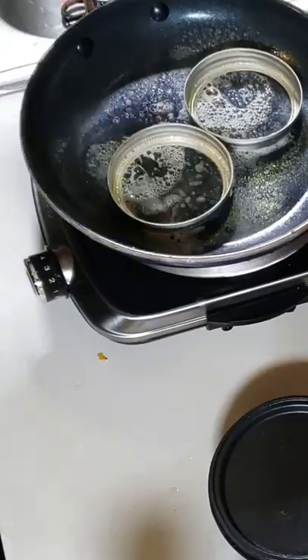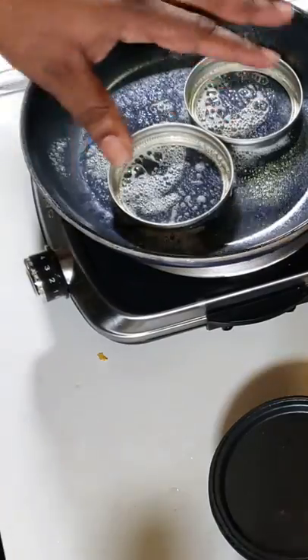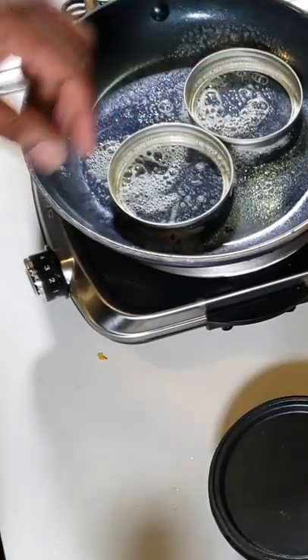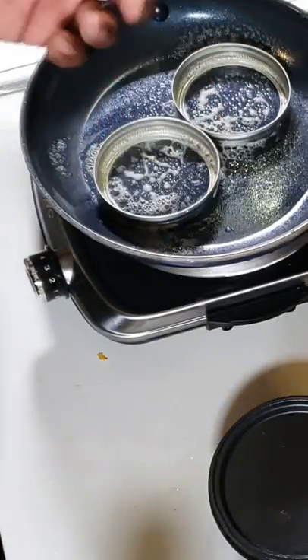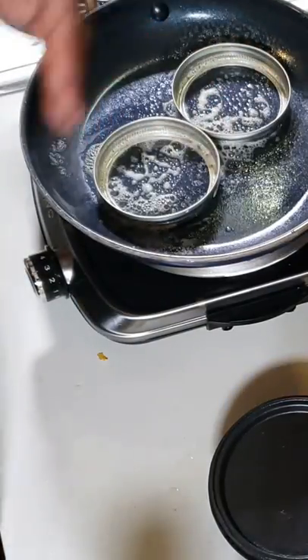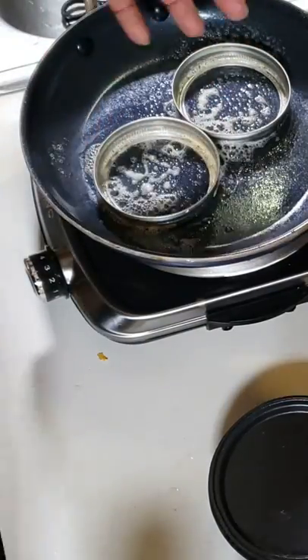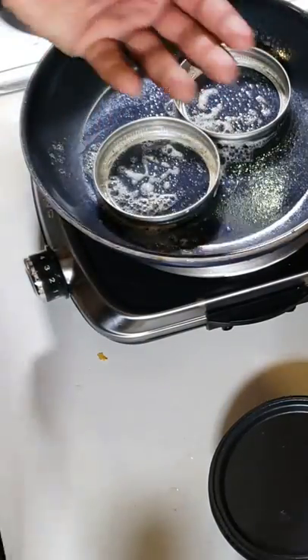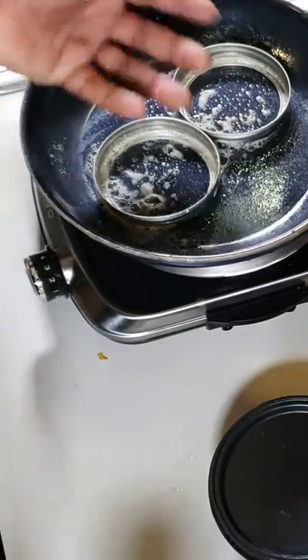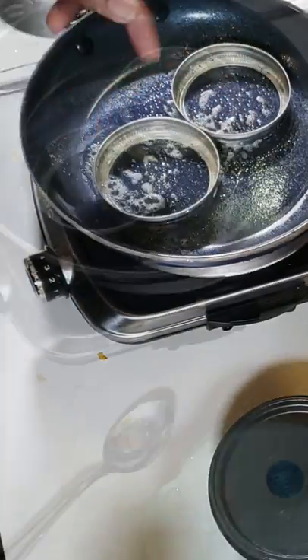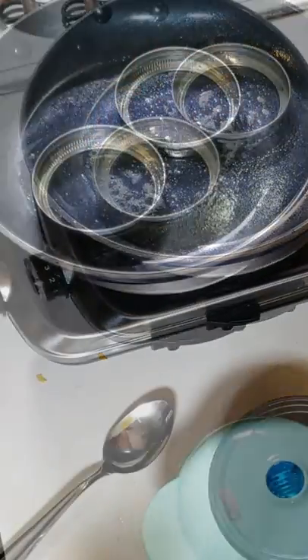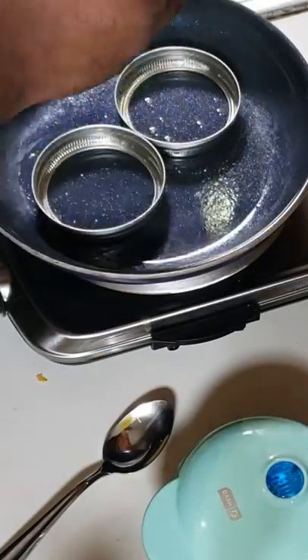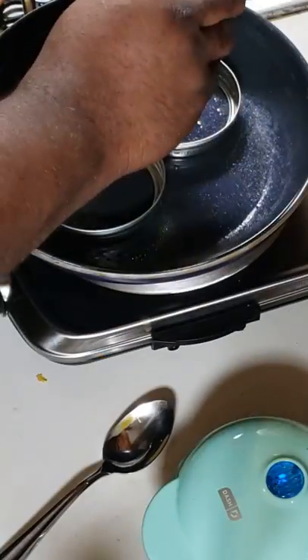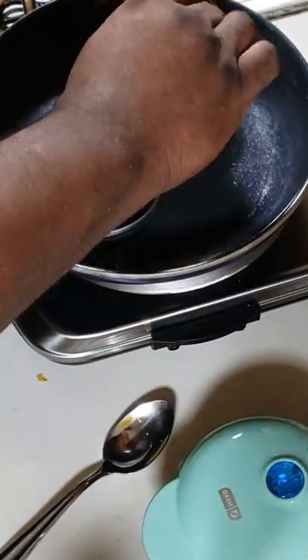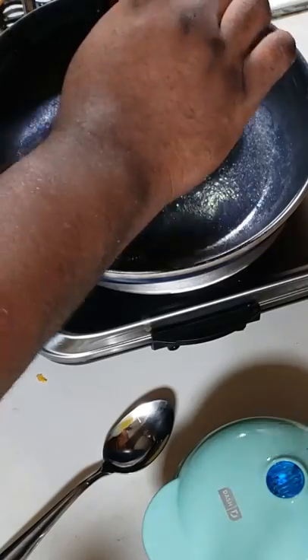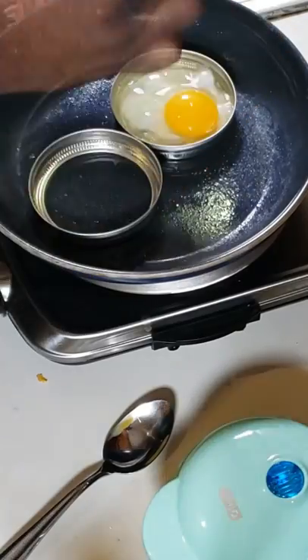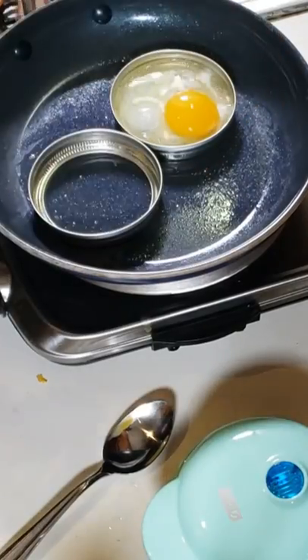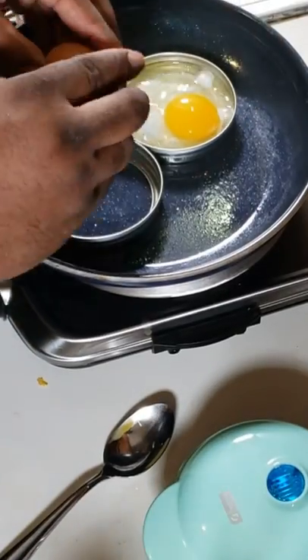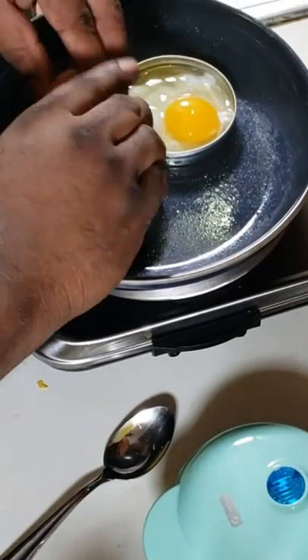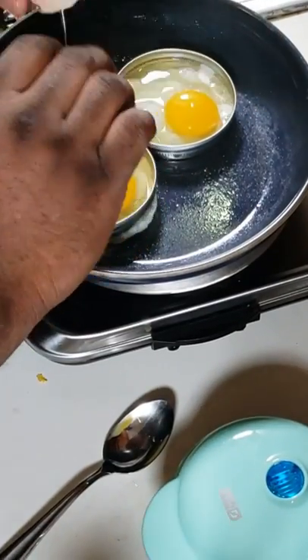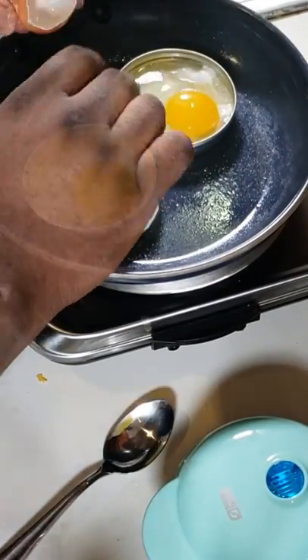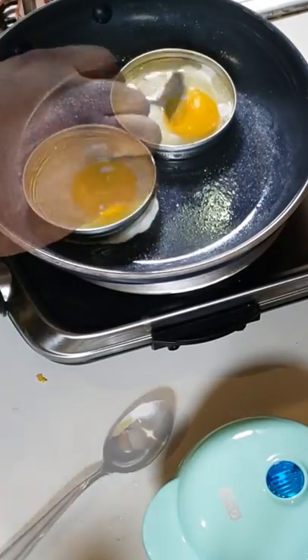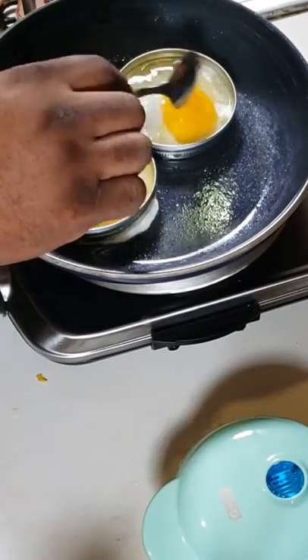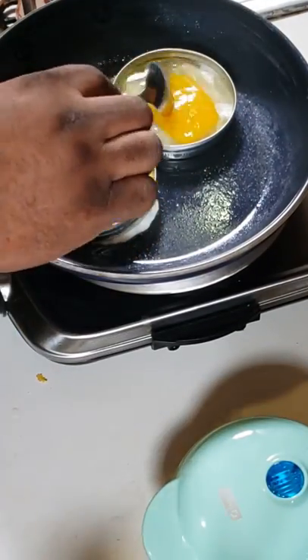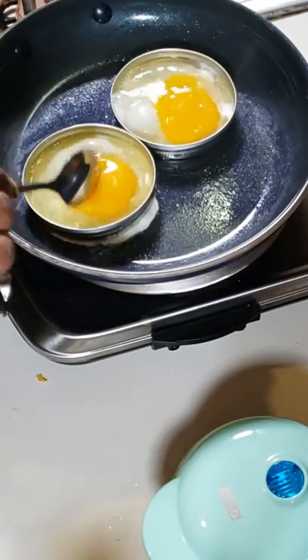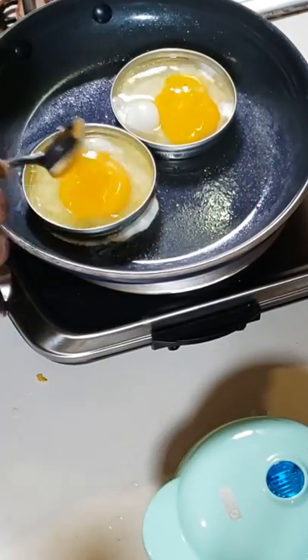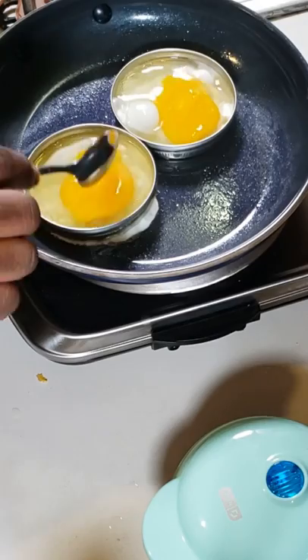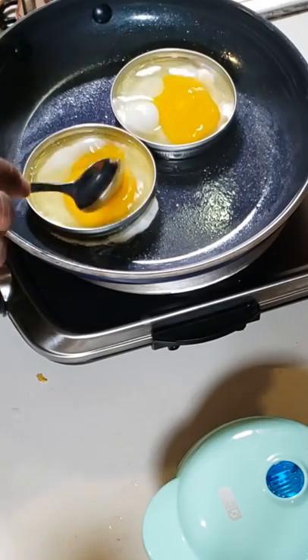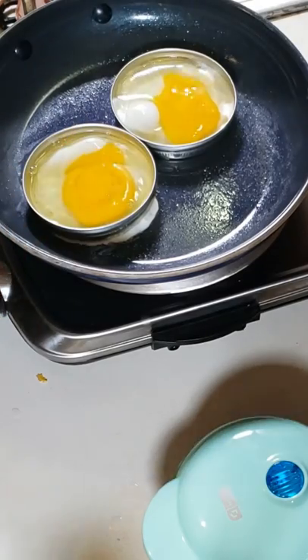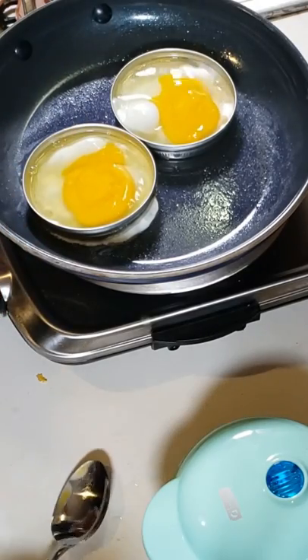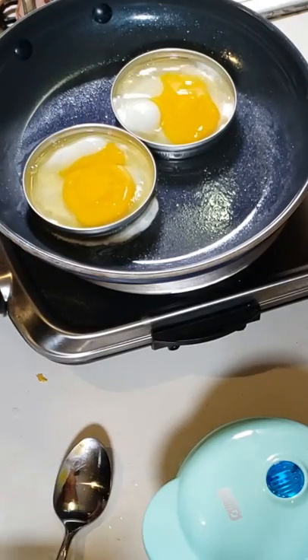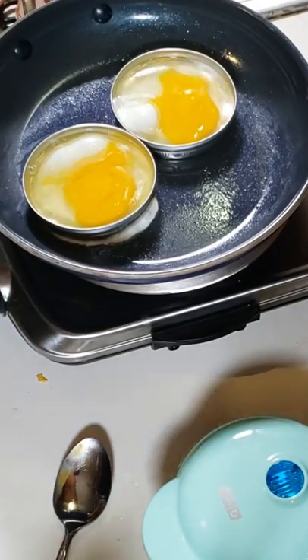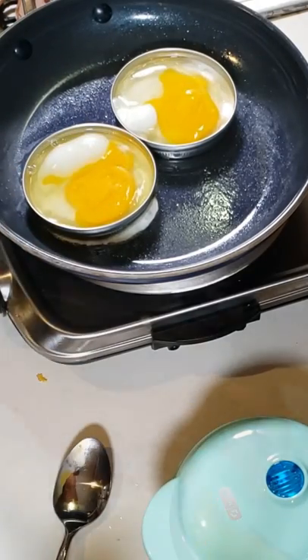All right, let's go. Get a pan, get two mason jar lids, get some cooking spray — make sure you spray it good. Next, get your eggs, put your eggs in it, and break that yolk.